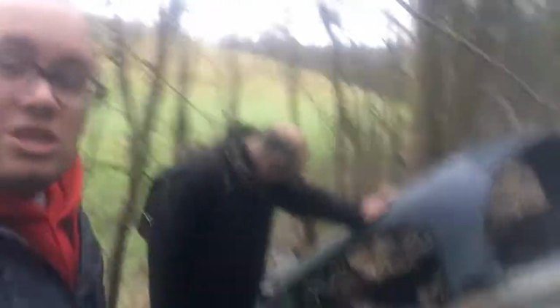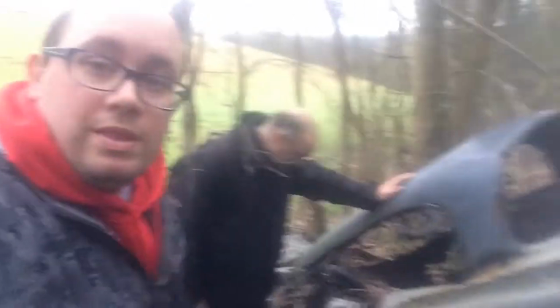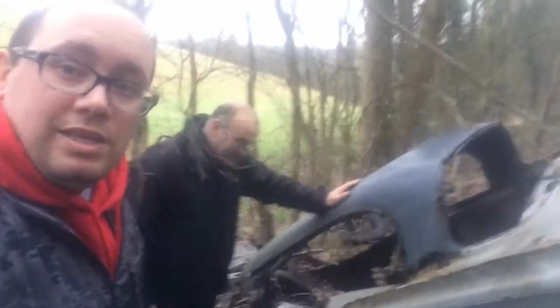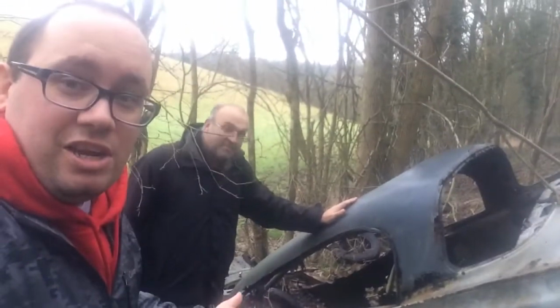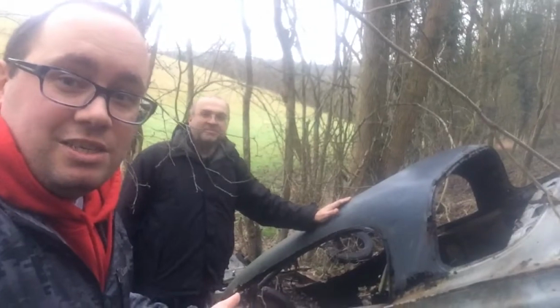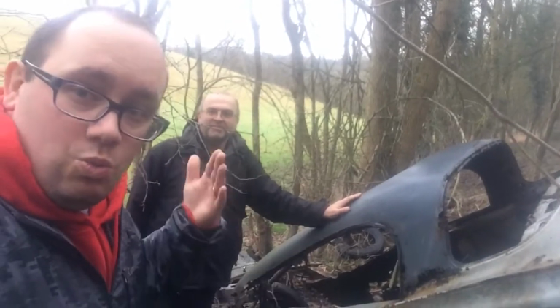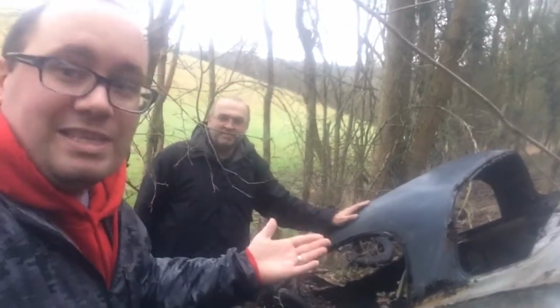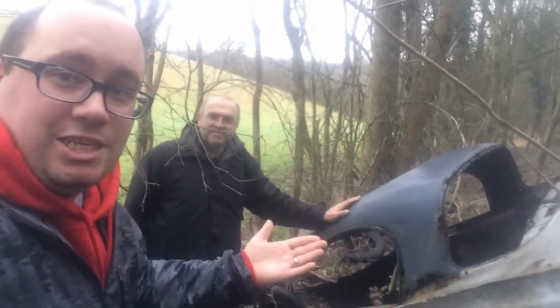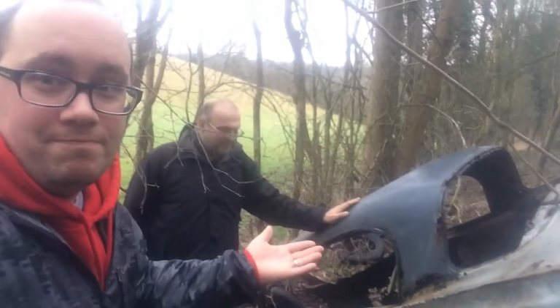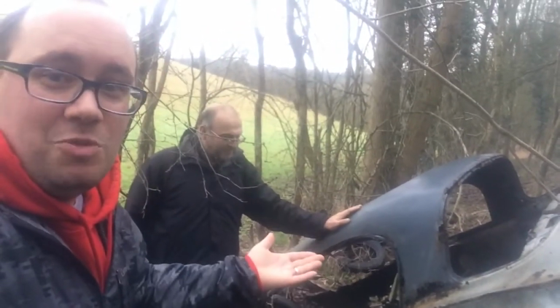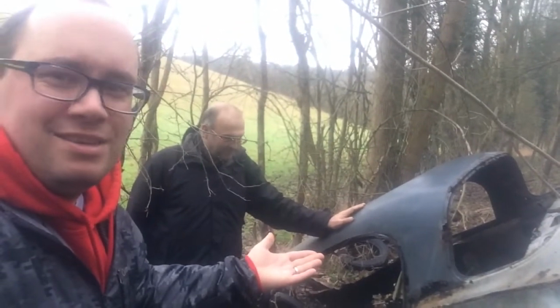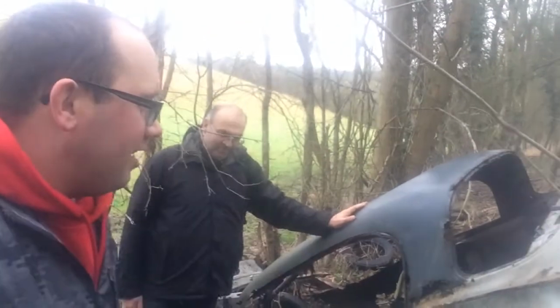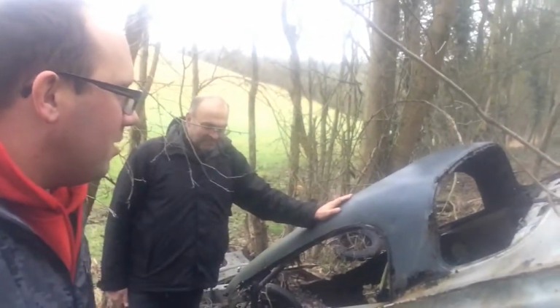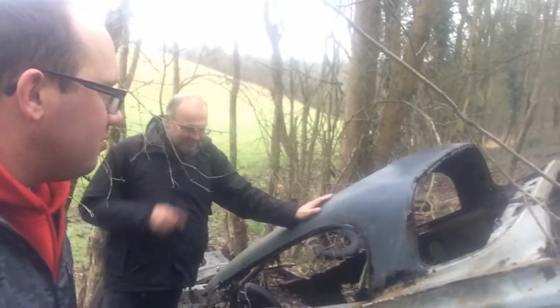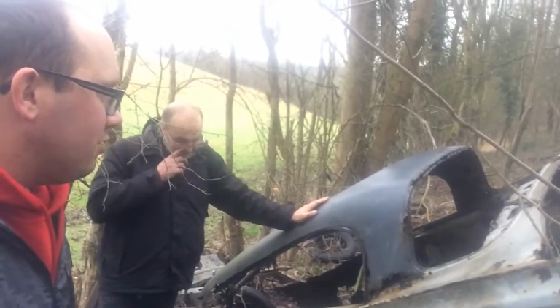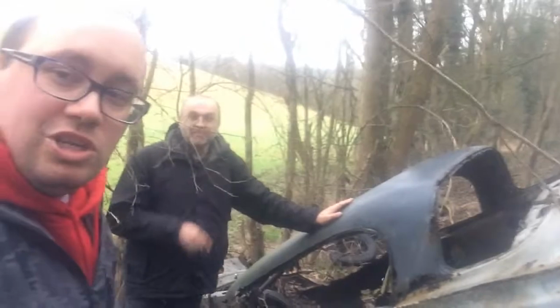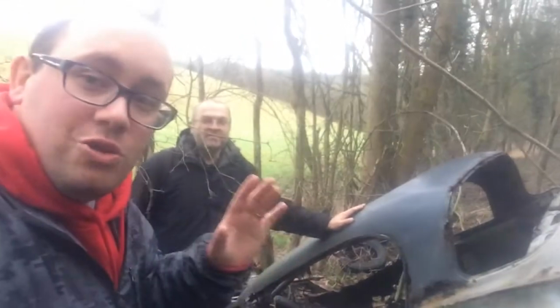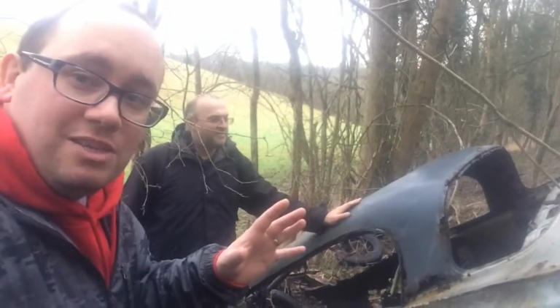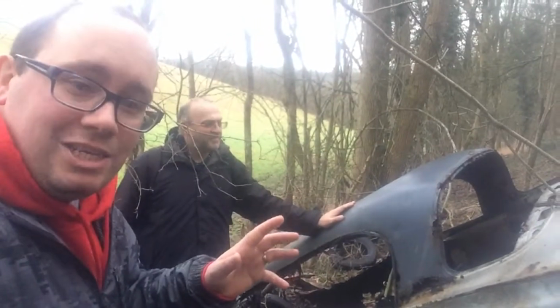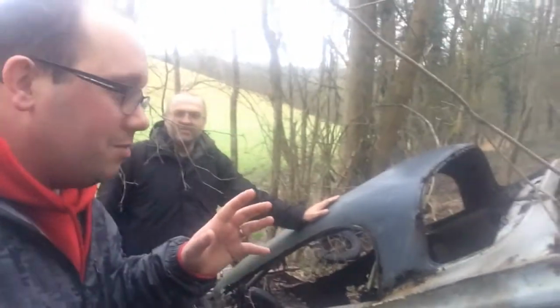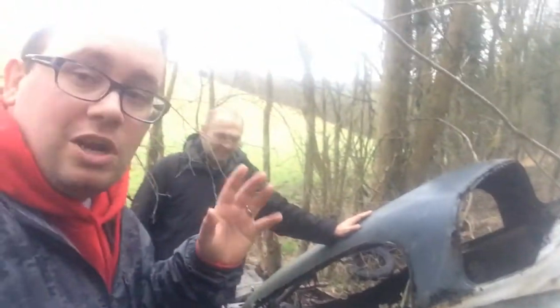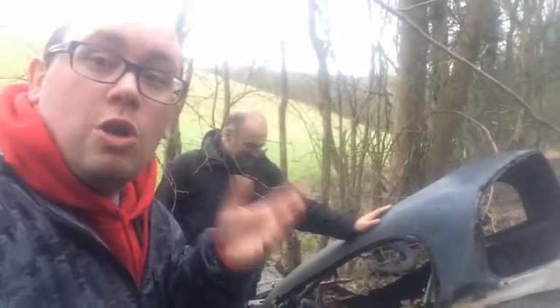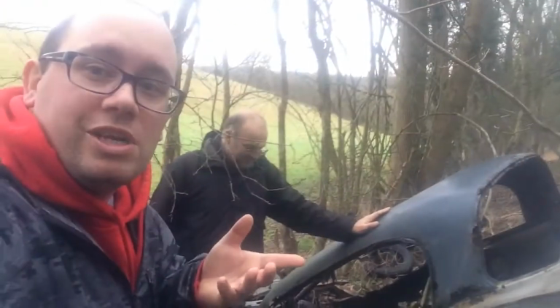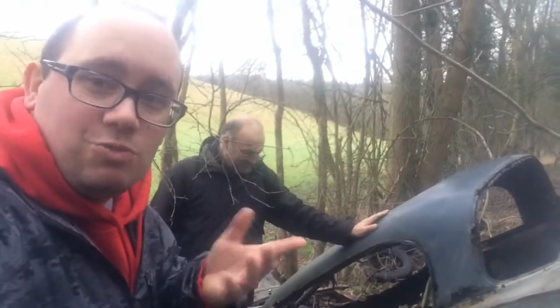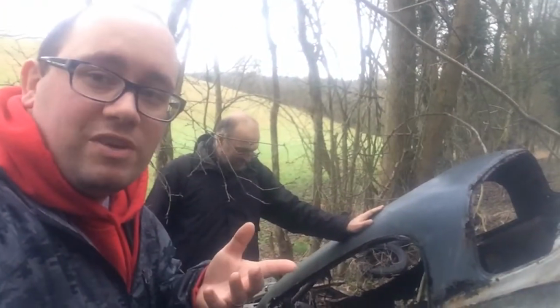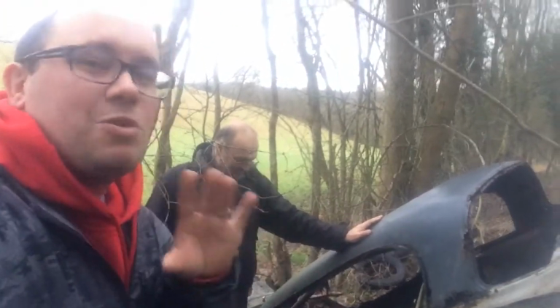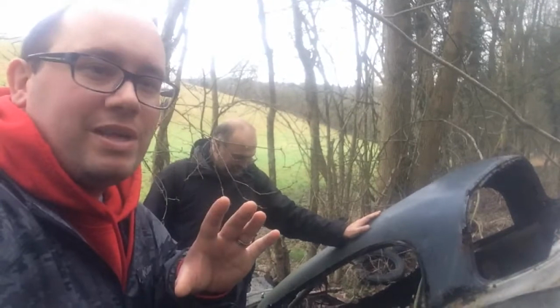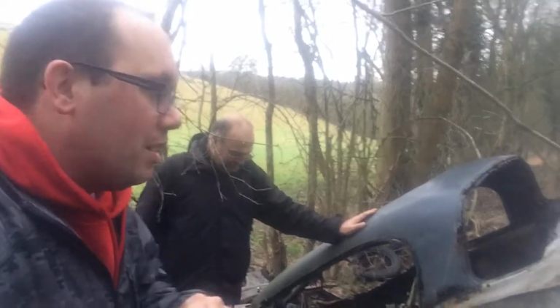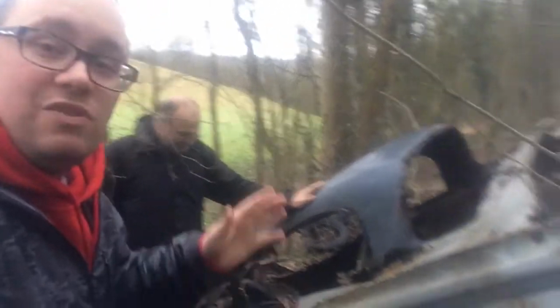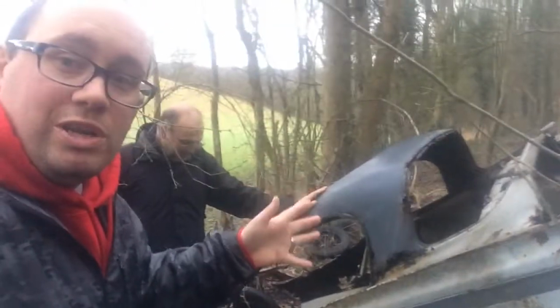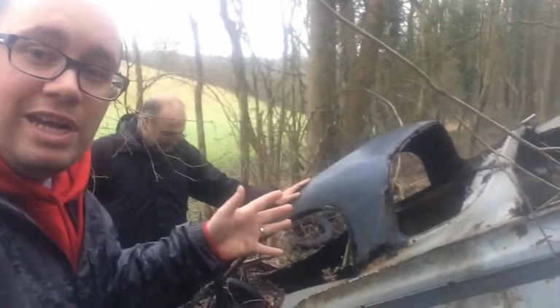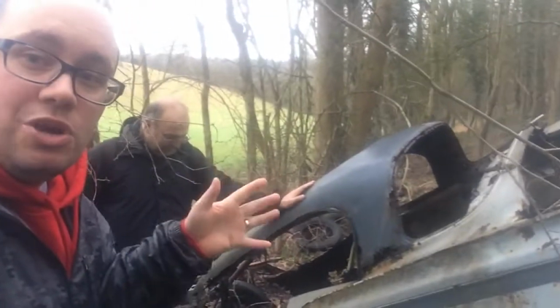So as good geocachers, we're placing a cache here — it's got to be done. I'm not going to show you the location of my cache, because I know a lot of local geocachers watch my videos and I don't want to give it away to them. But I just thought it was a pretty cool location to show you.